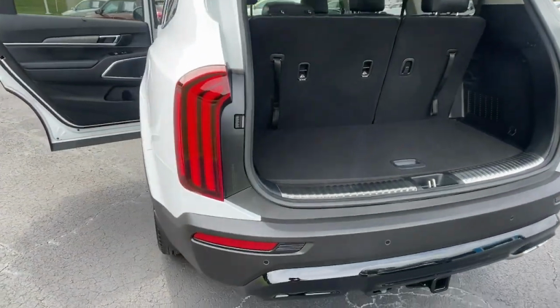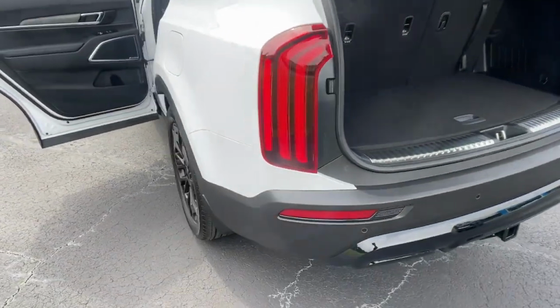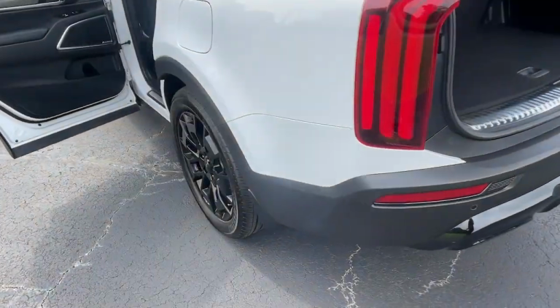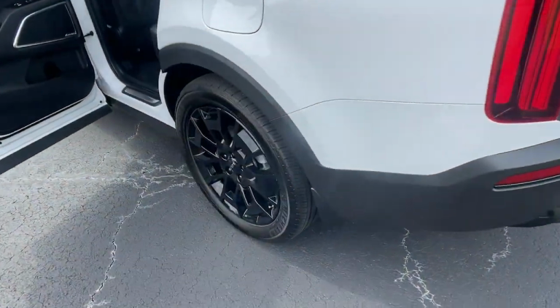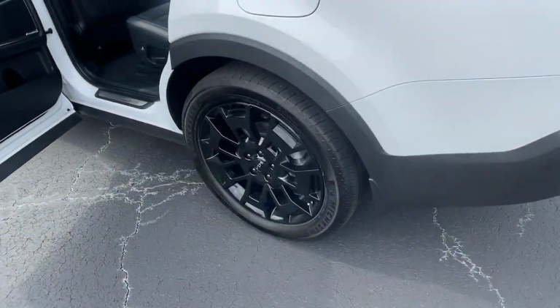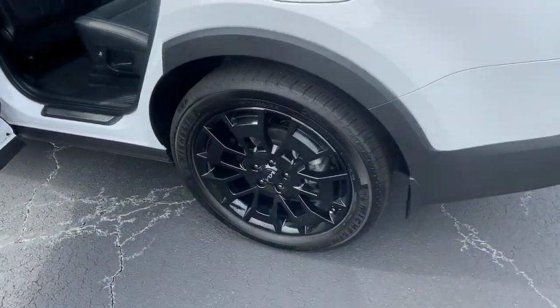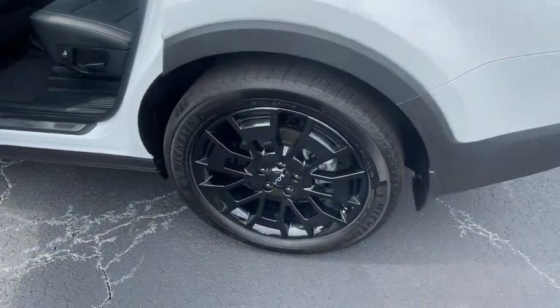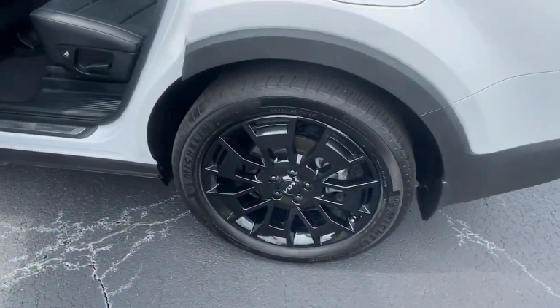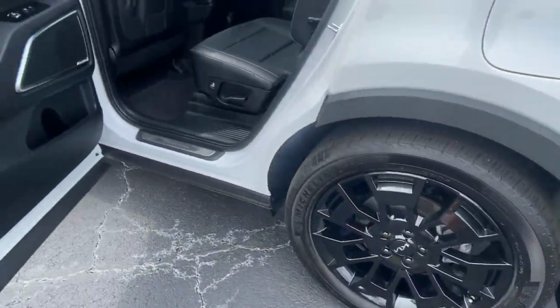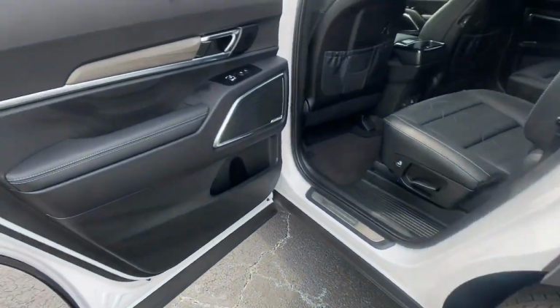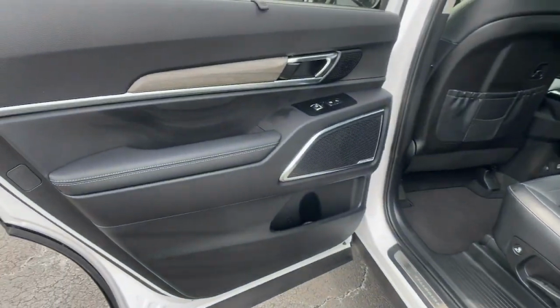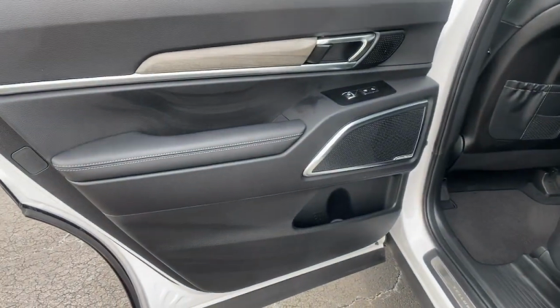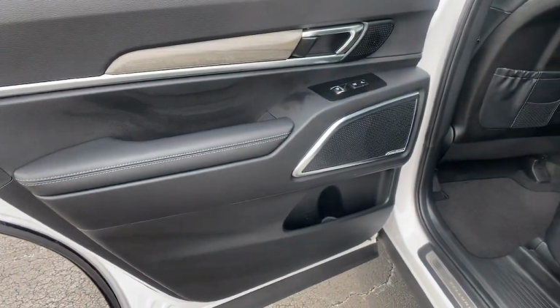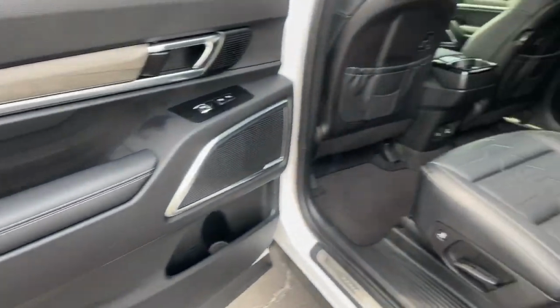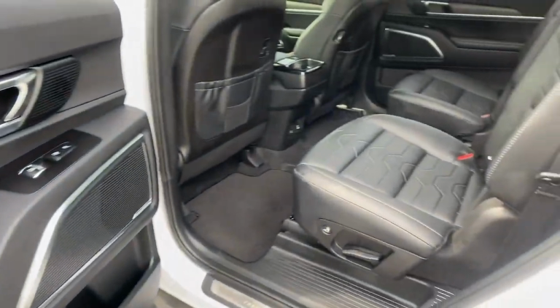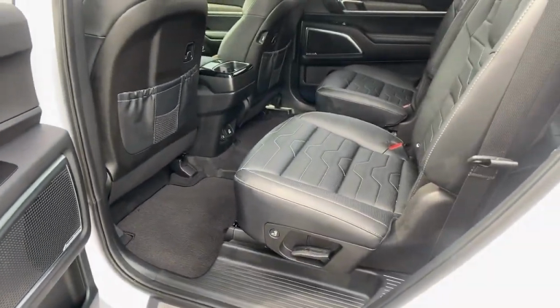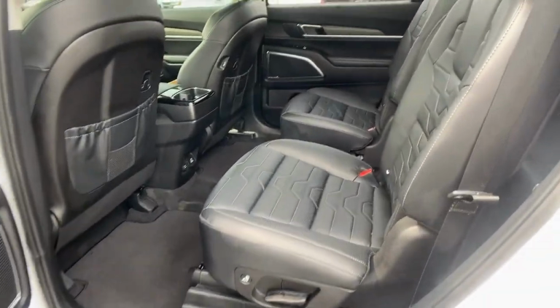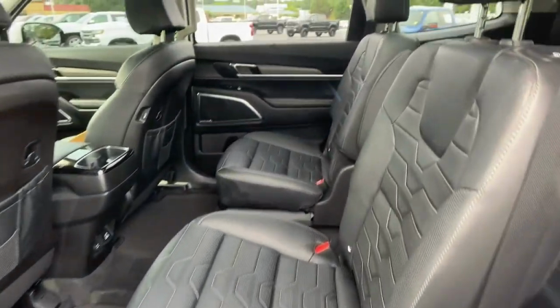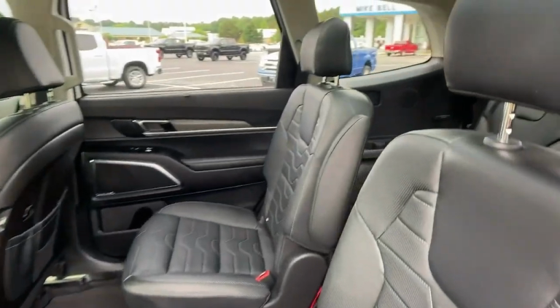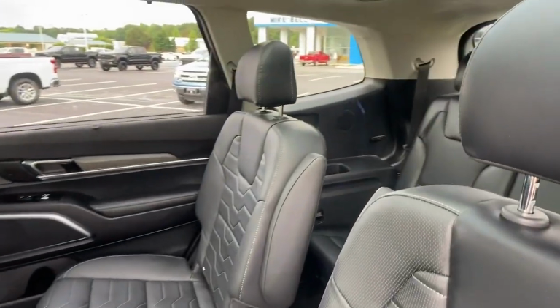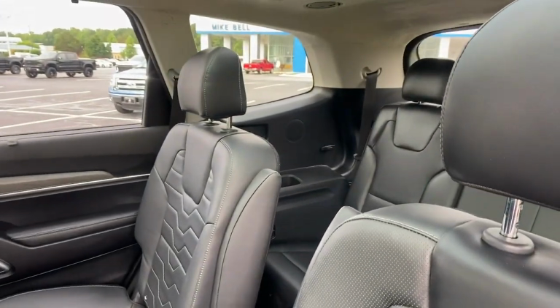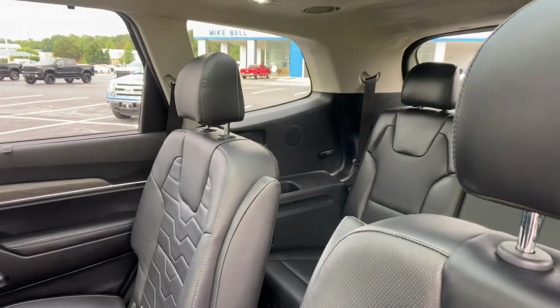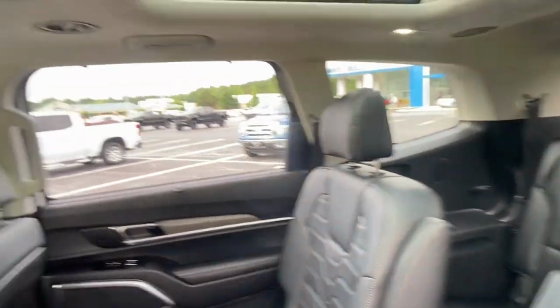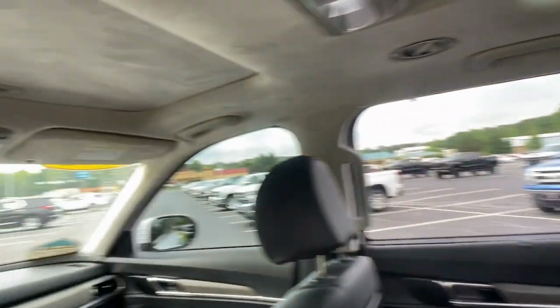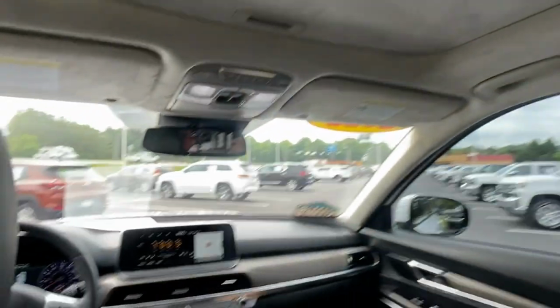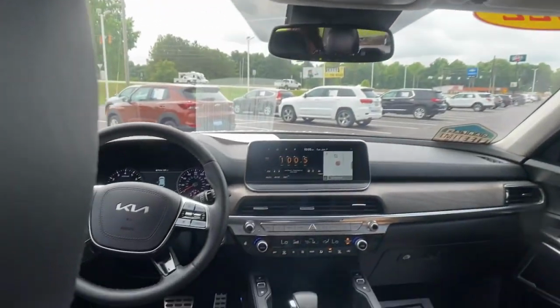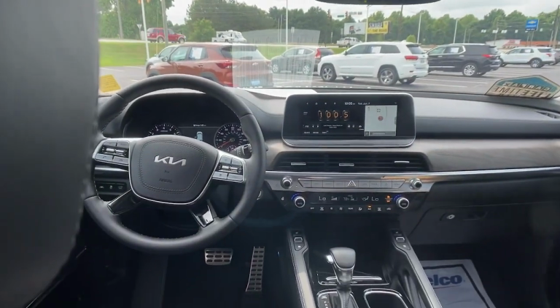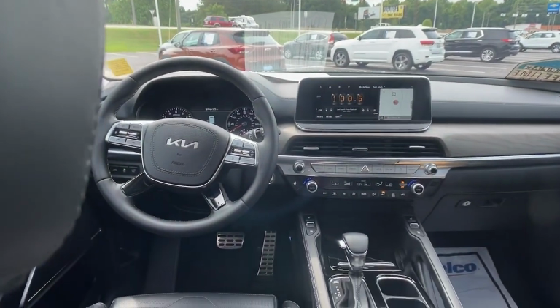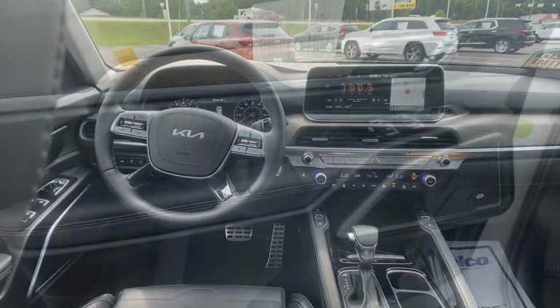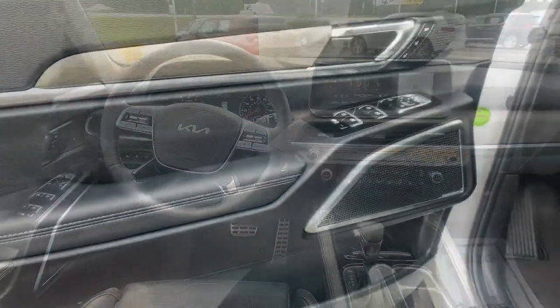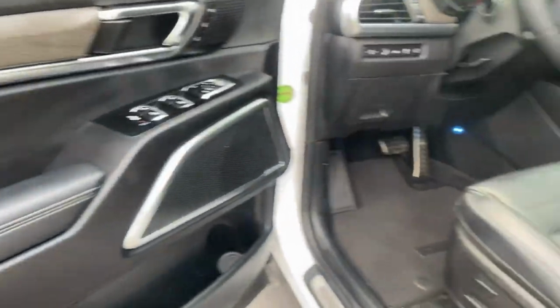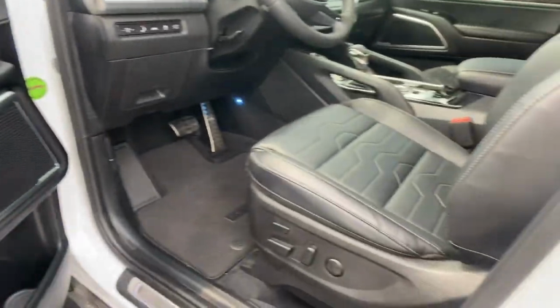Panoramic roof, all-wheel drive, hands-free liftgate, navigation system, sun moonroof, keyless entry, adaptive cruise control, keyless start, power liftgate, woodgrain interior trim.